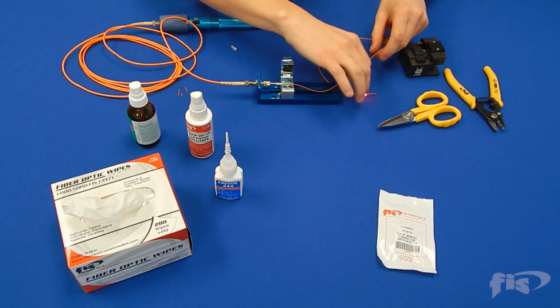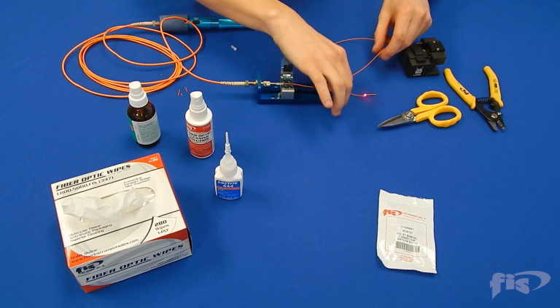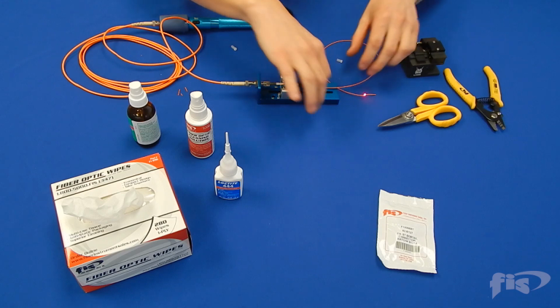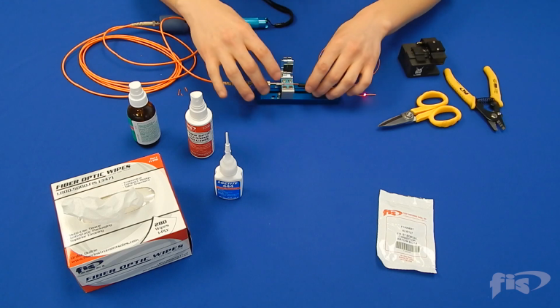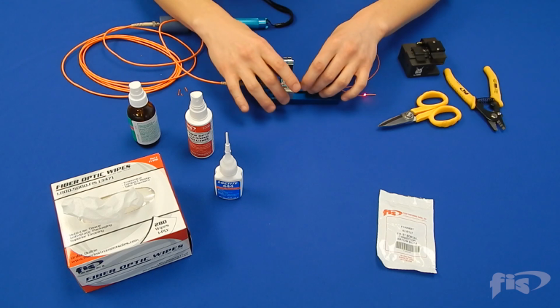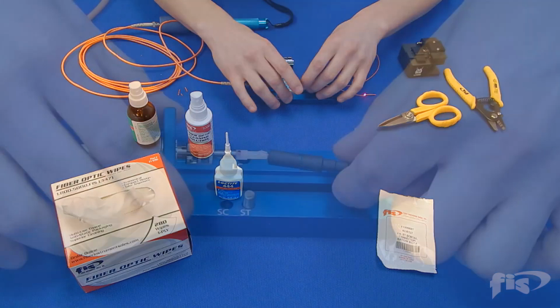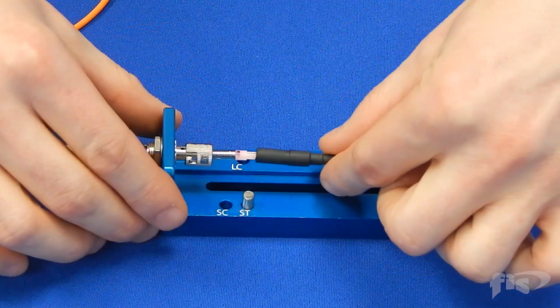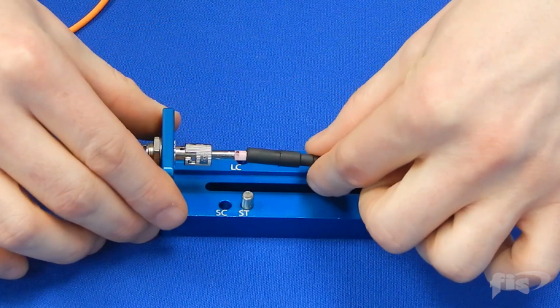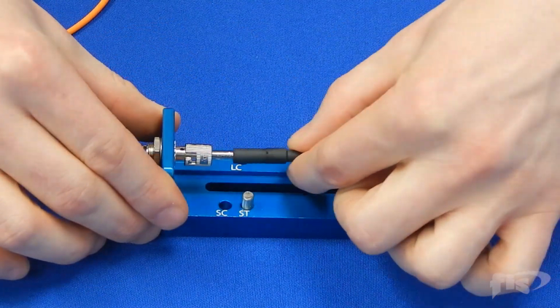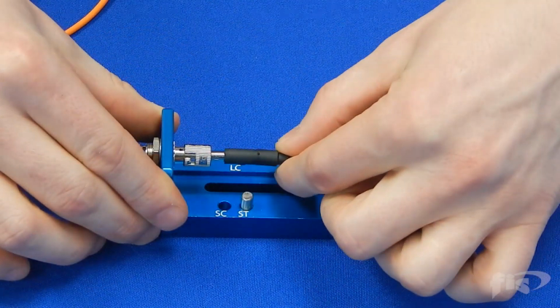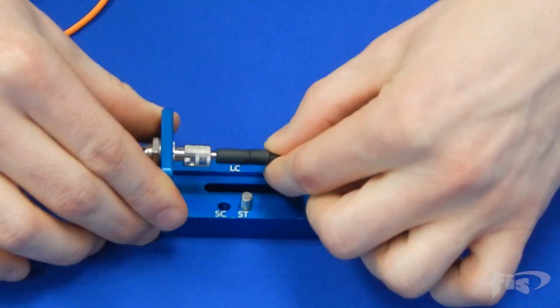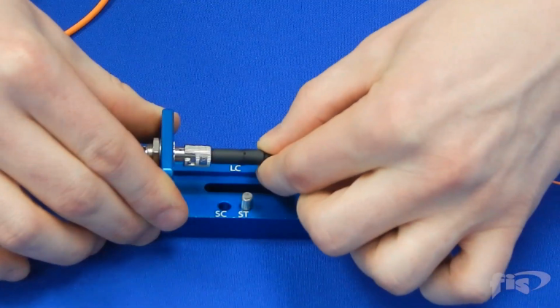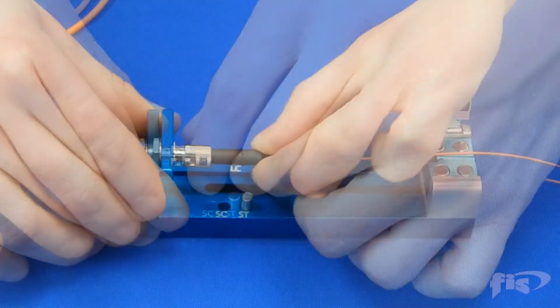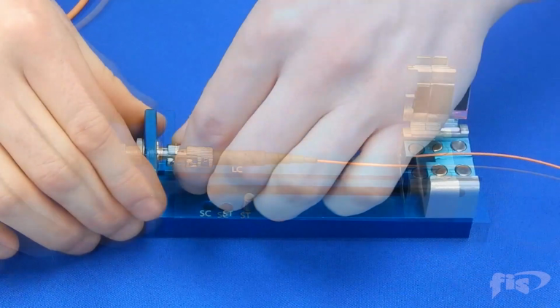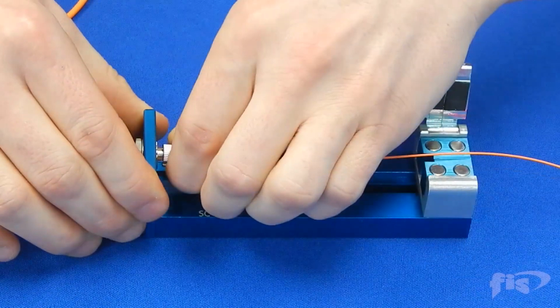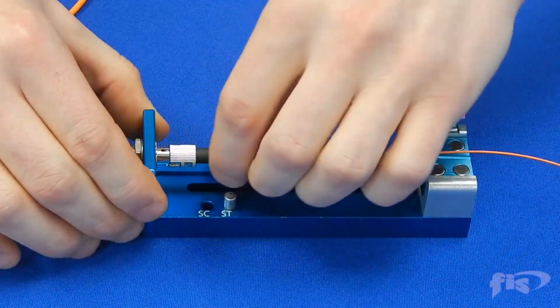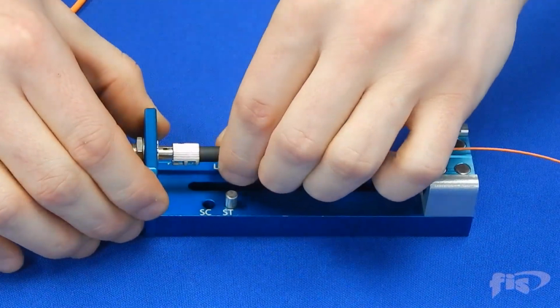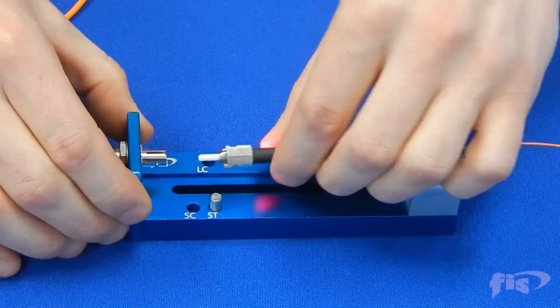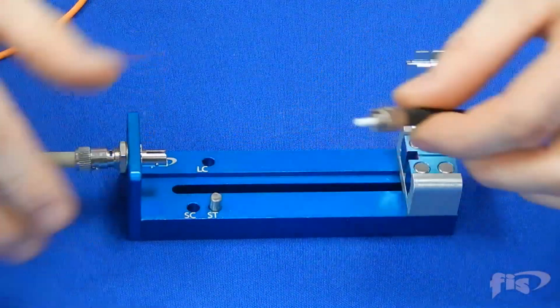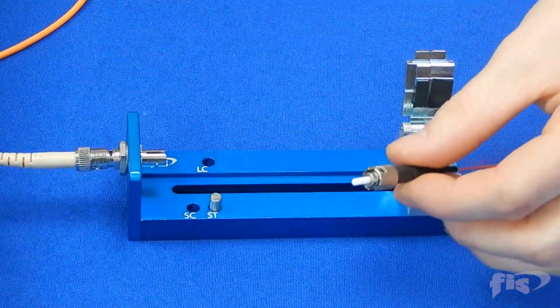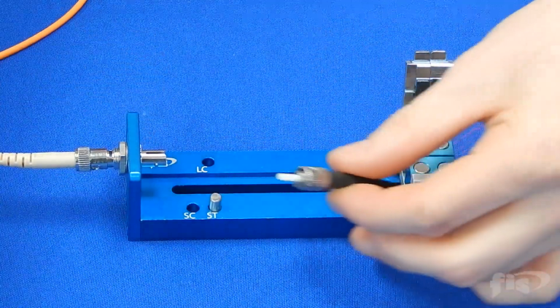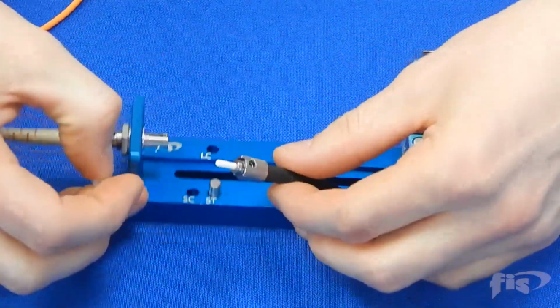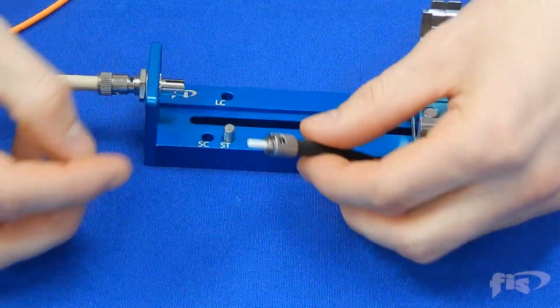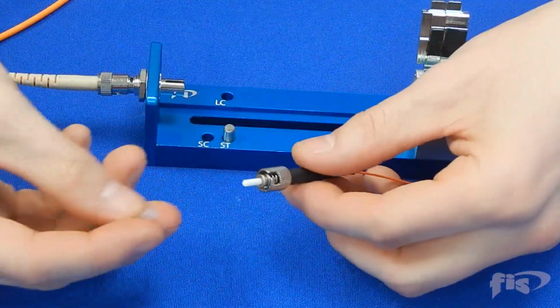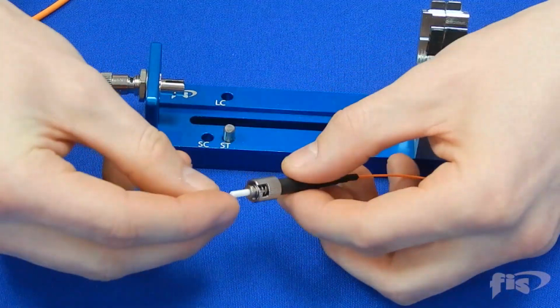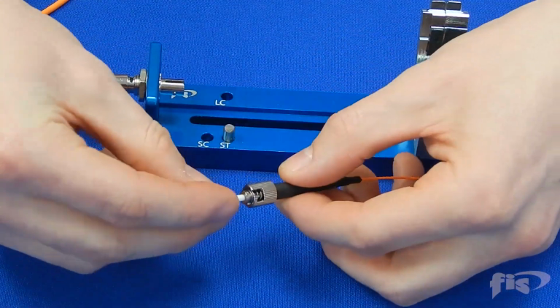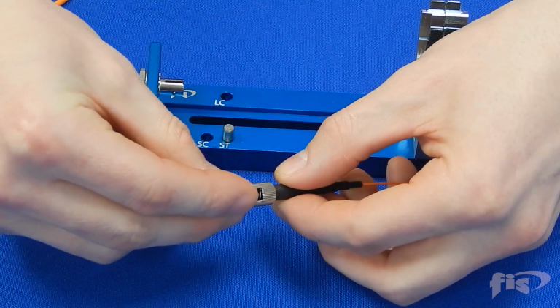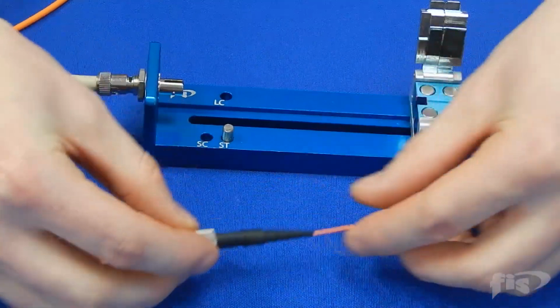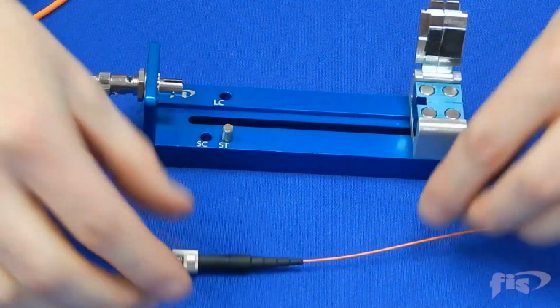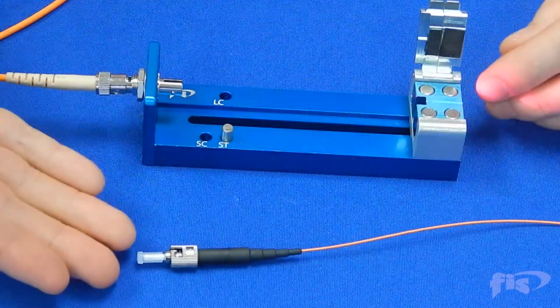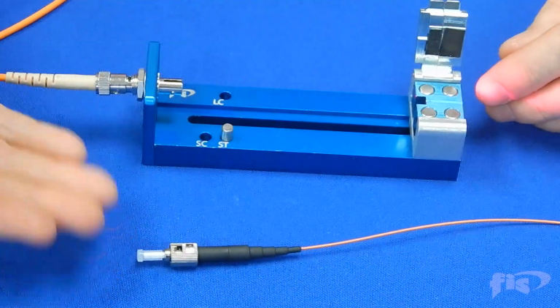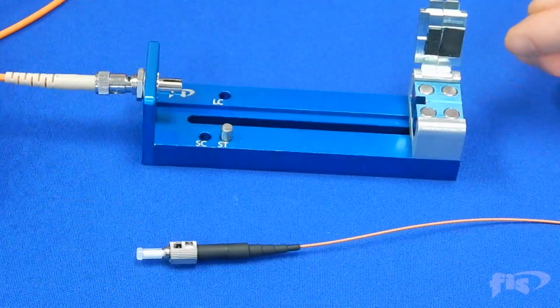Slide the 900 micron boot up to the back of the connector and you have now completed the FIS bobtail connector.